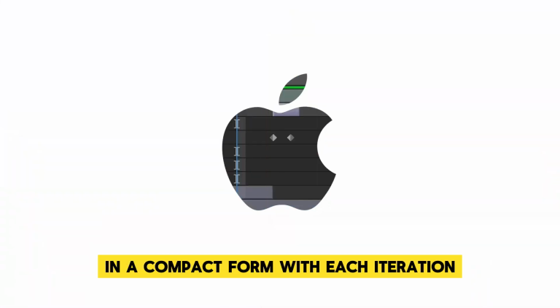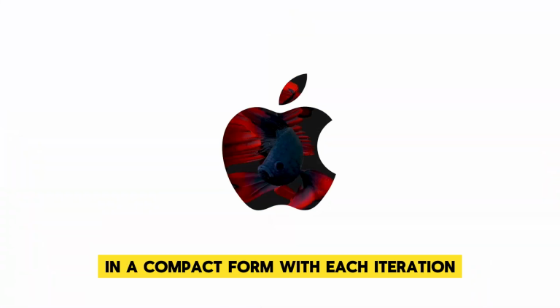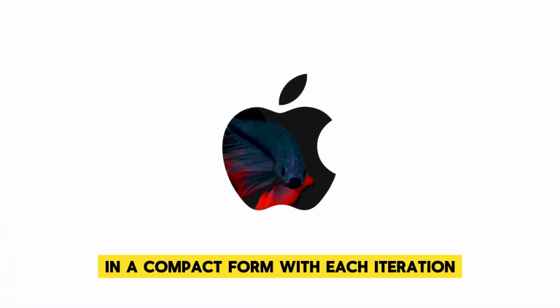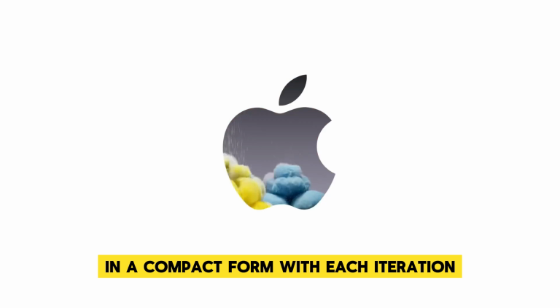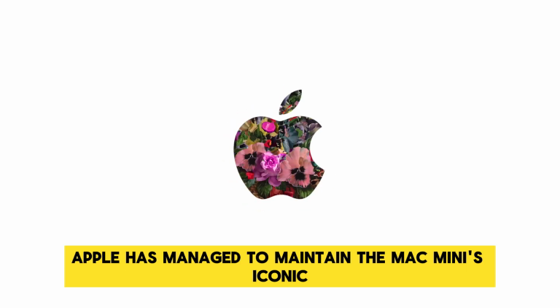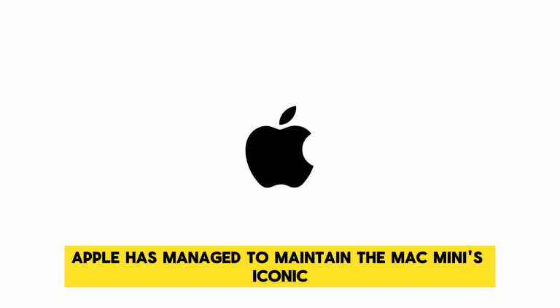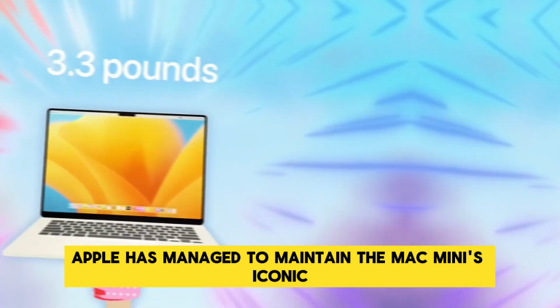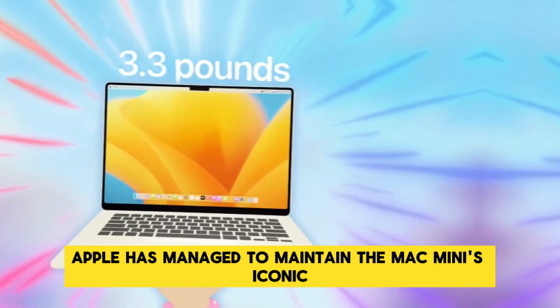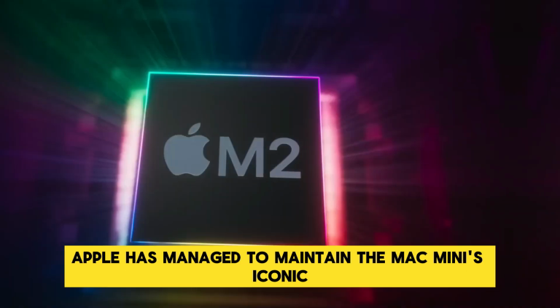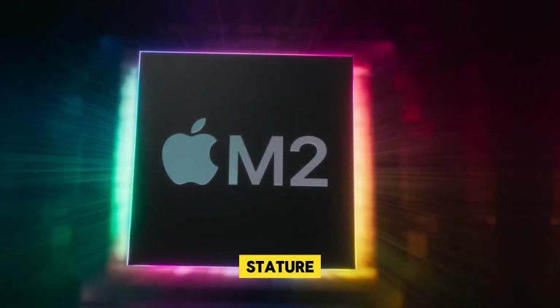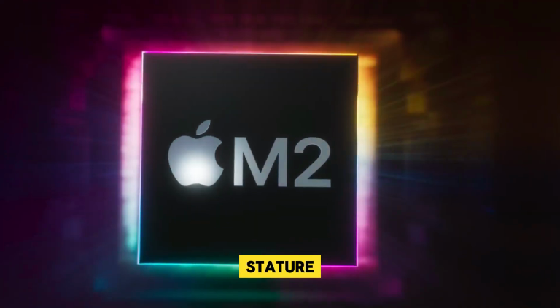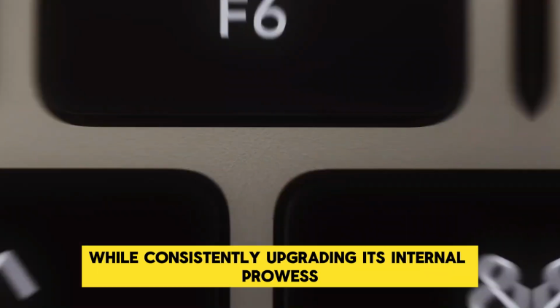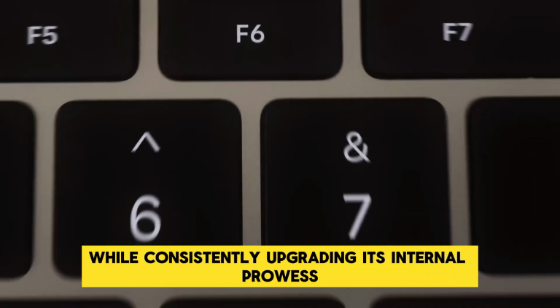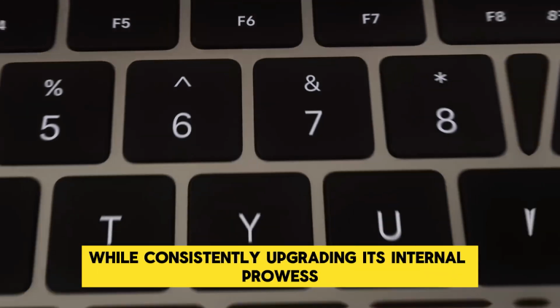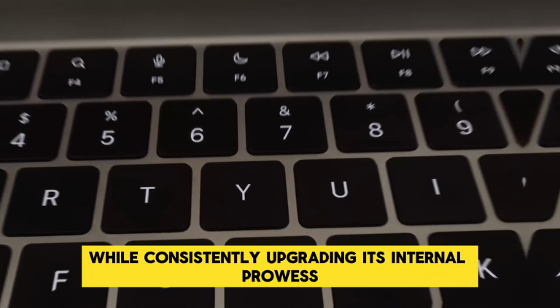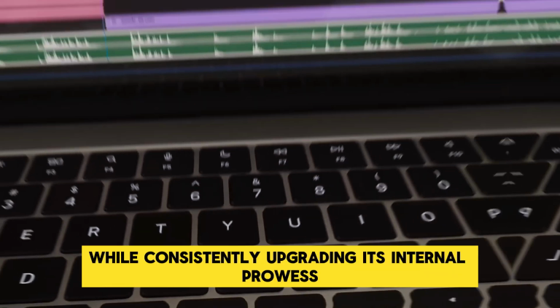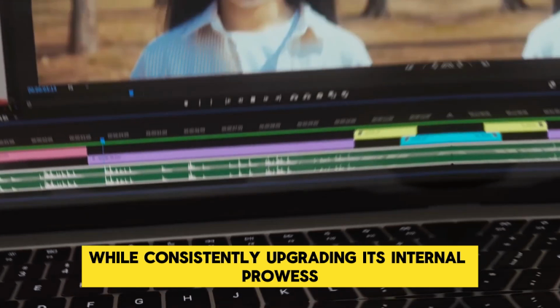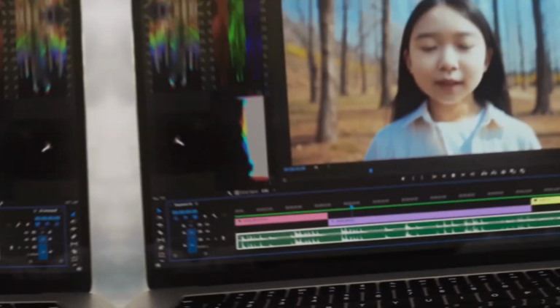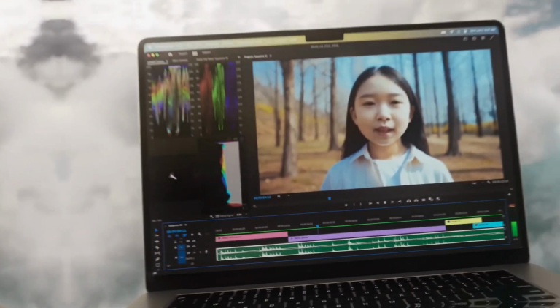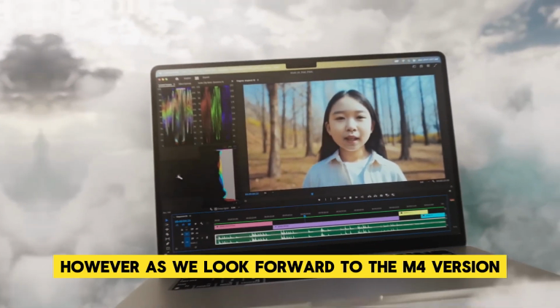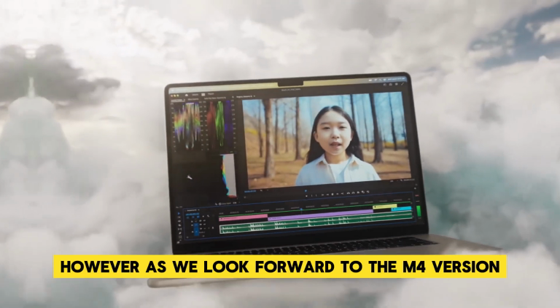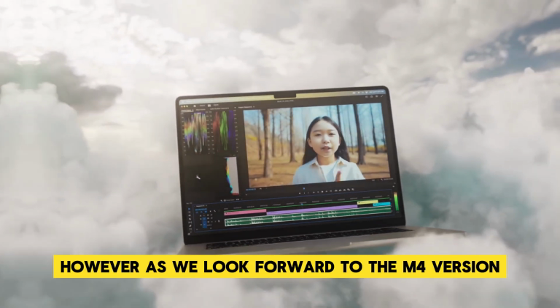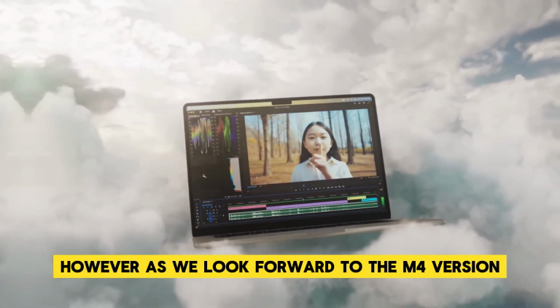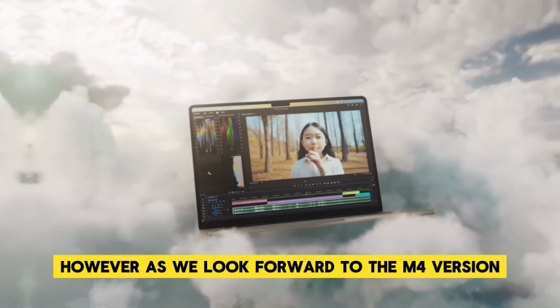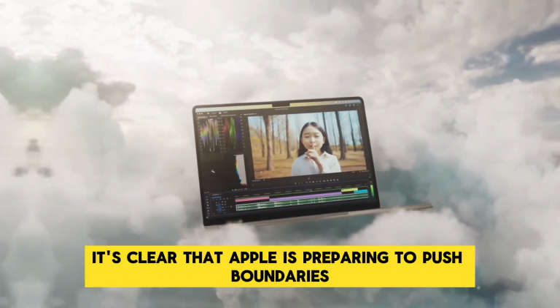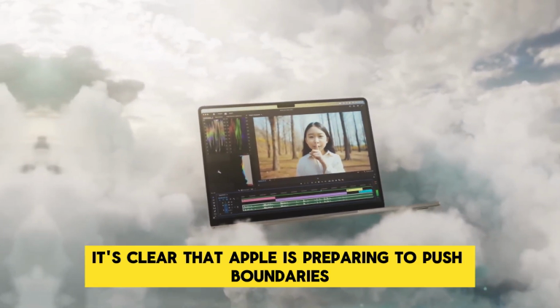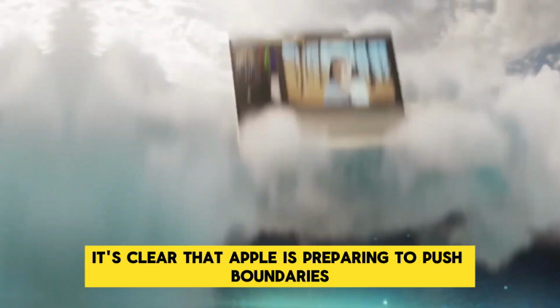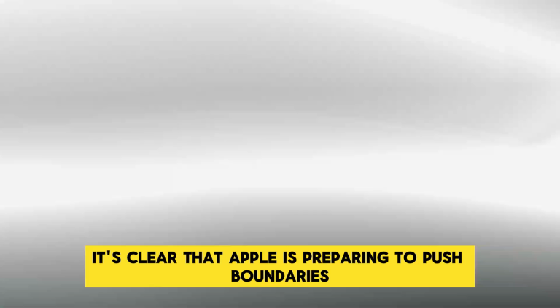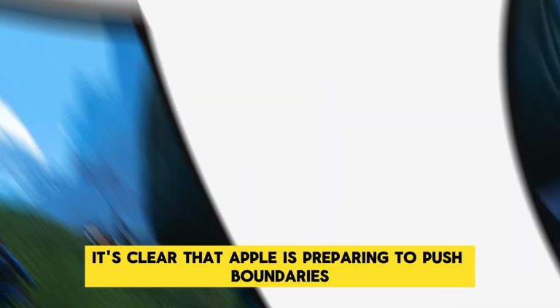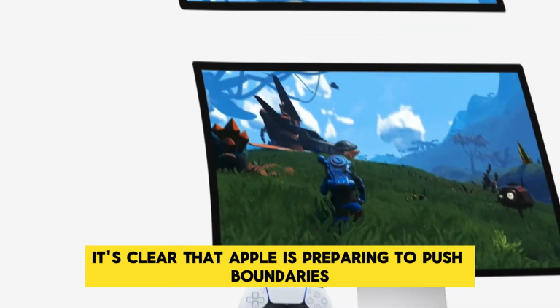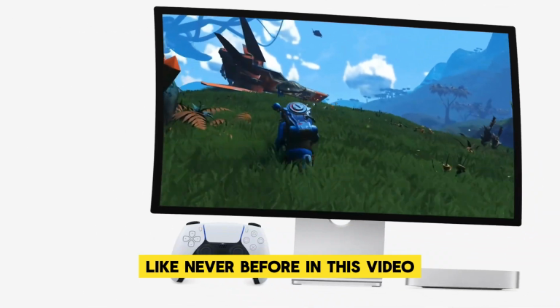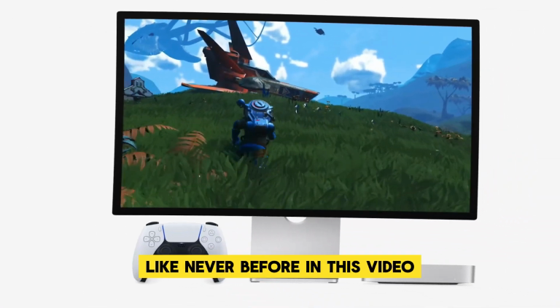With each iteration, Apple has managed to maintain the Mac Mini's iconic stature while consistently upgrading its internal prowess. However, as we look forward to the M4 version, it's clear that Apple is preparing to push boundaries like never before.